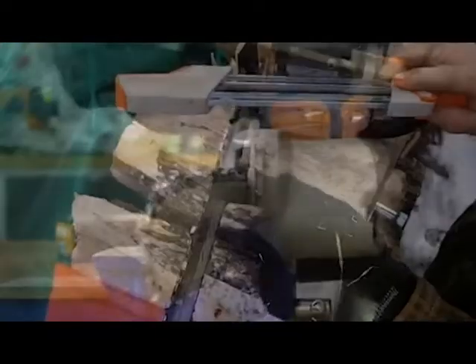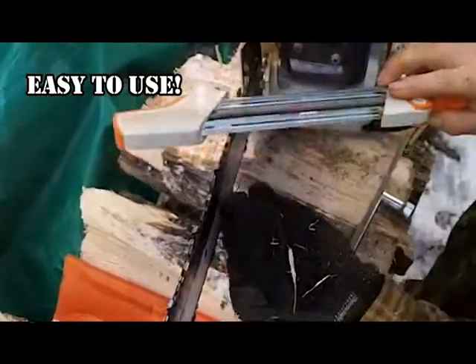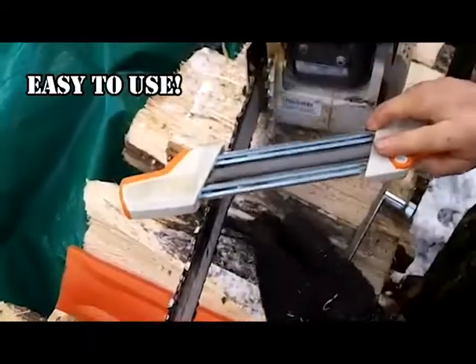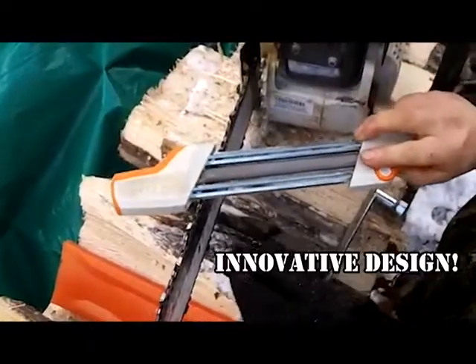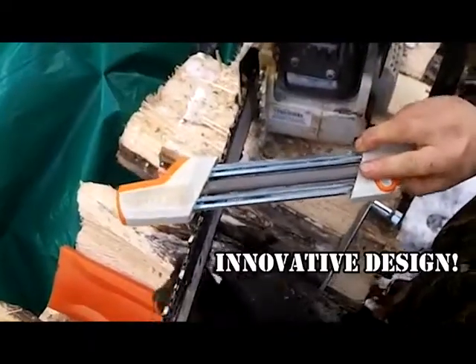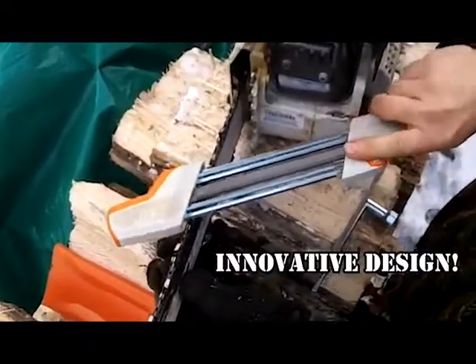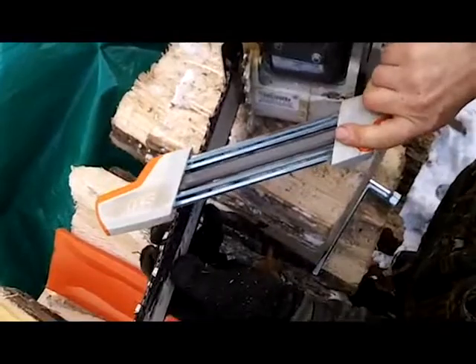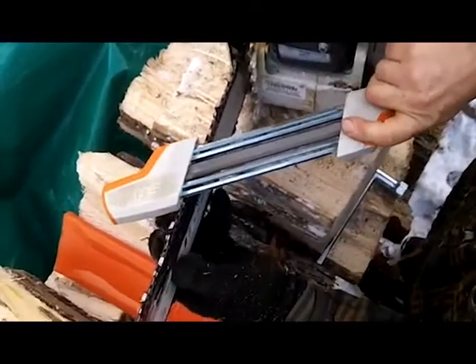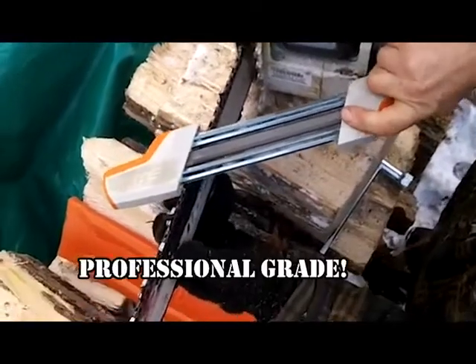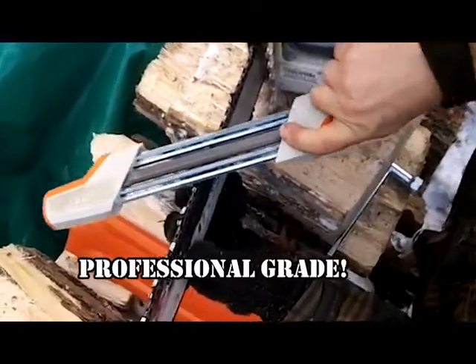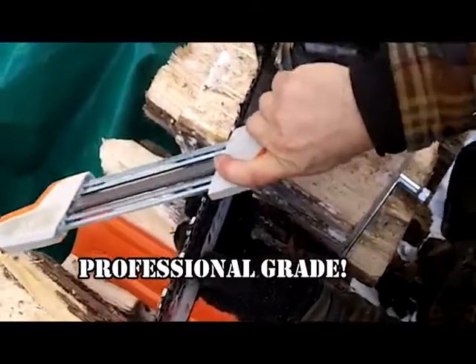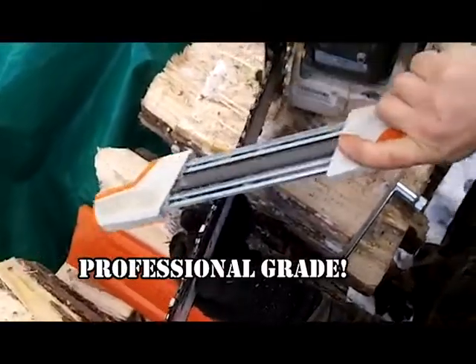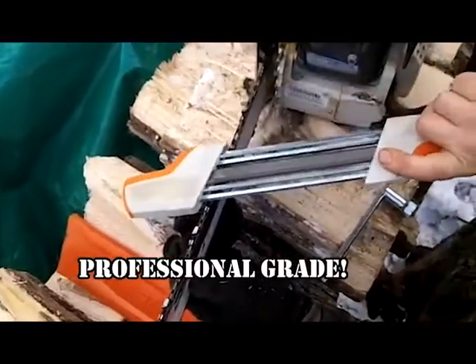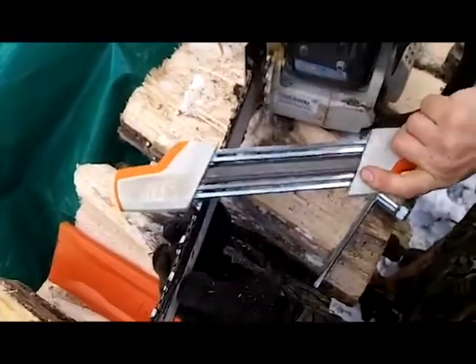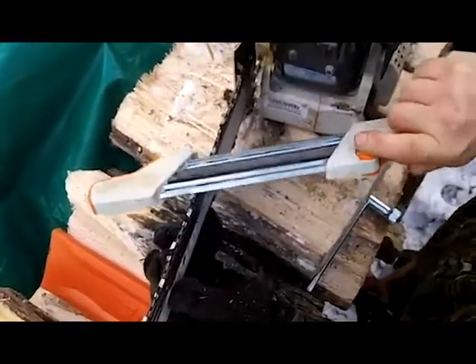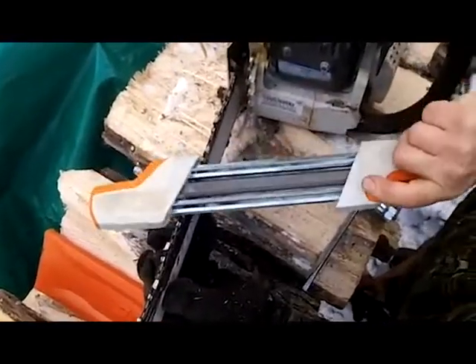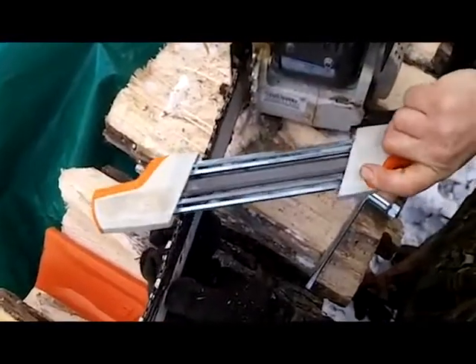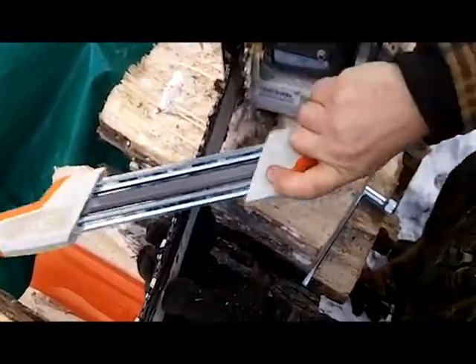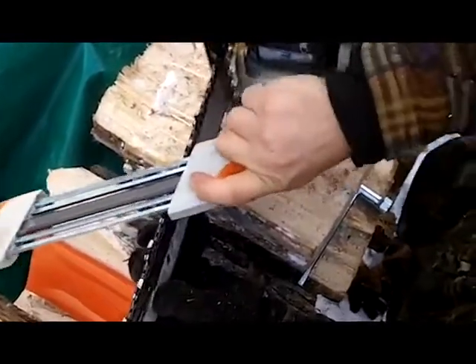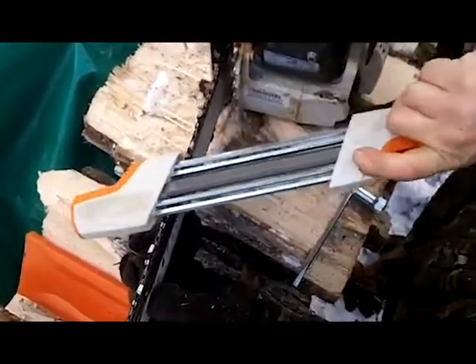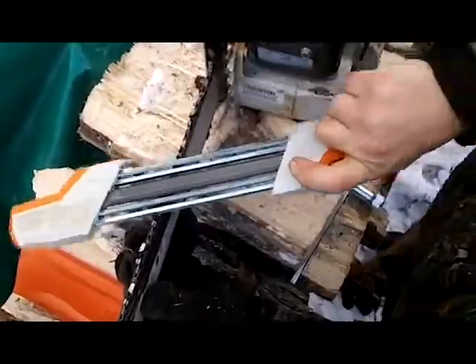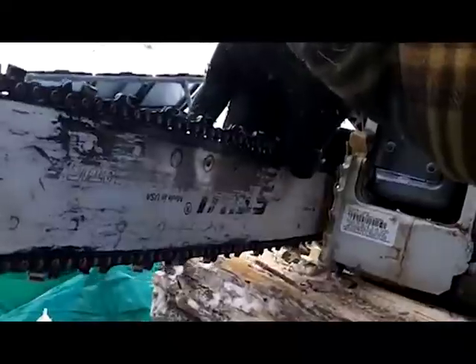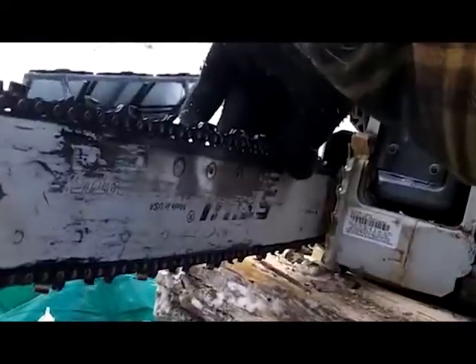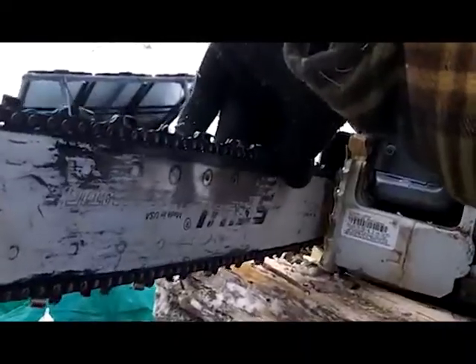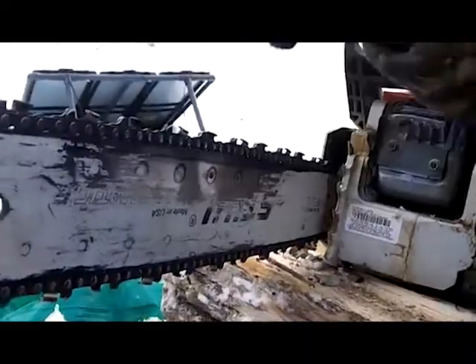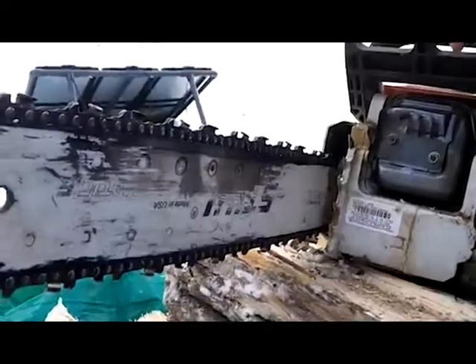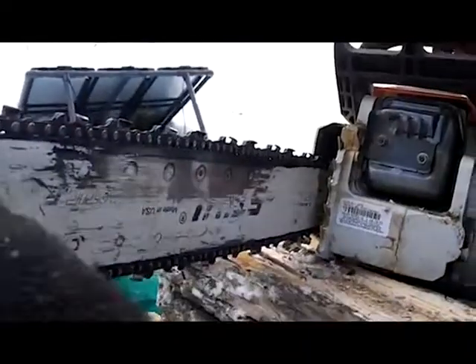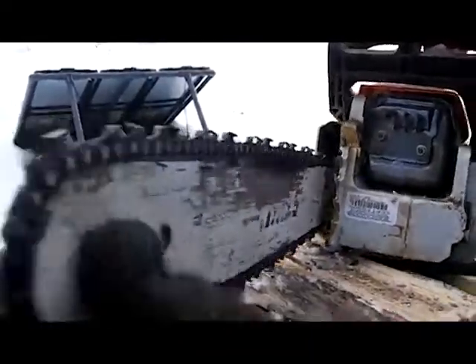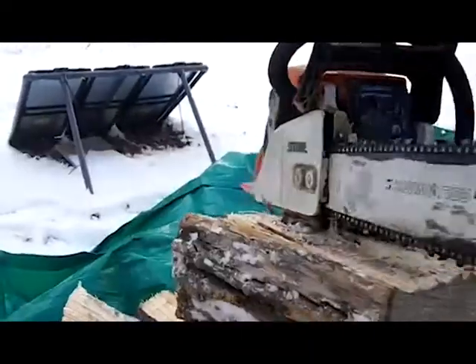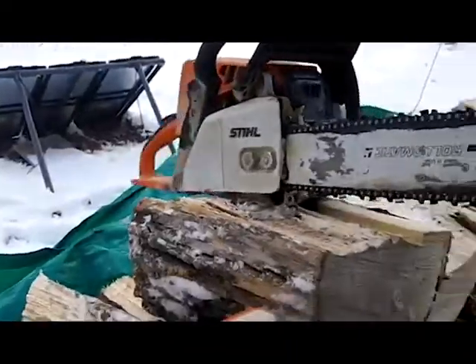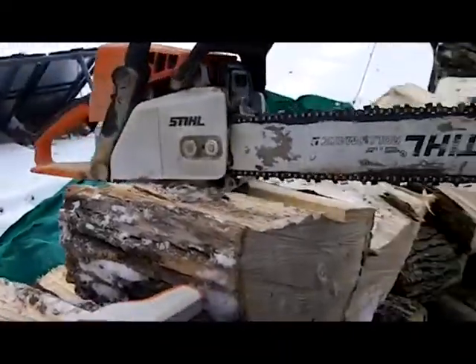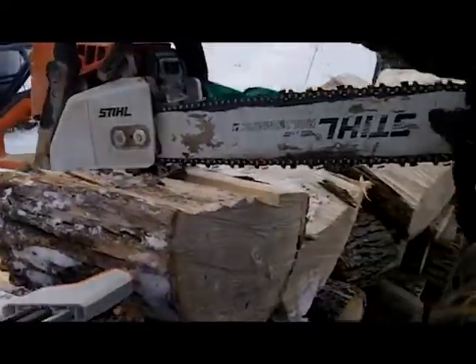Its ease of use and innovative design allows new users to achieve a professional-grade sharpening without taking the trip to the local shop, resulting in the proper adjustment of the depth gauges and razor-sharp teeth in no time.